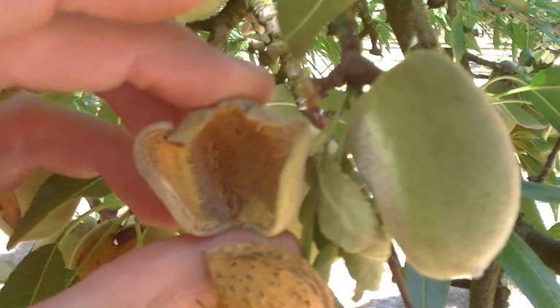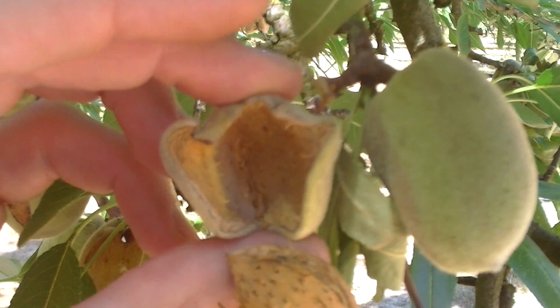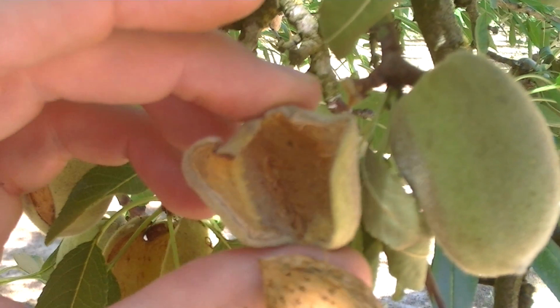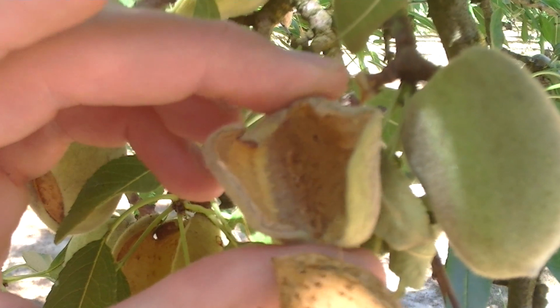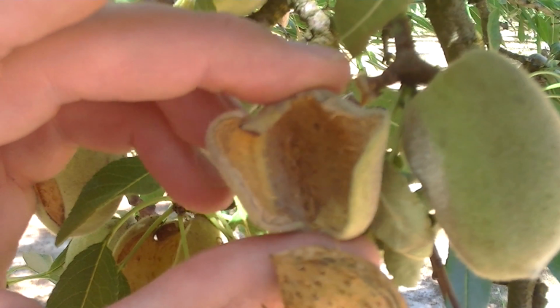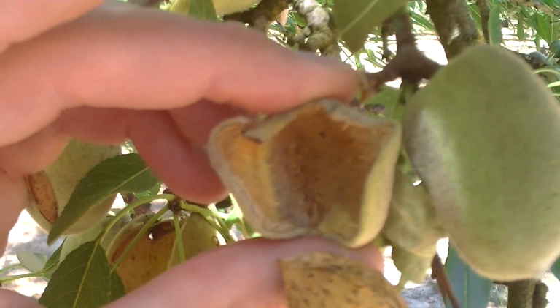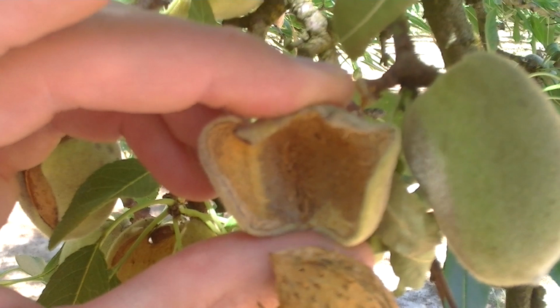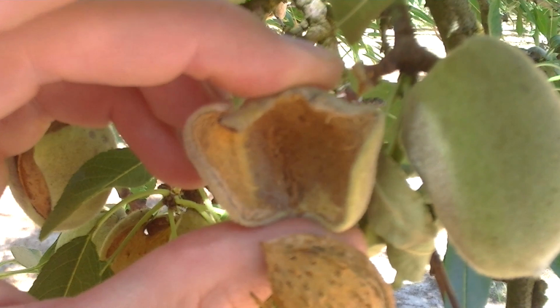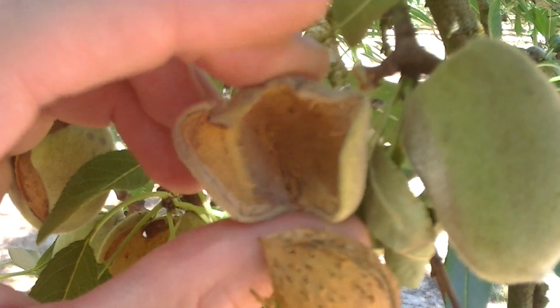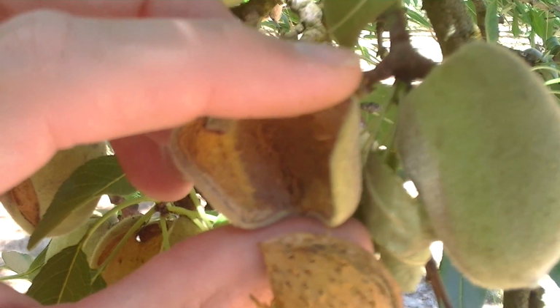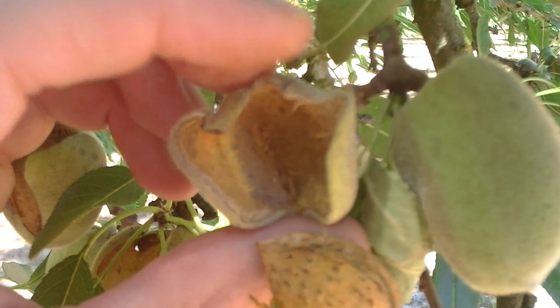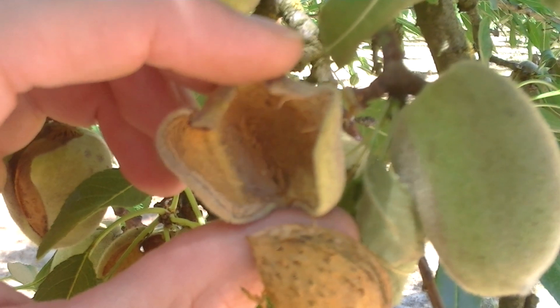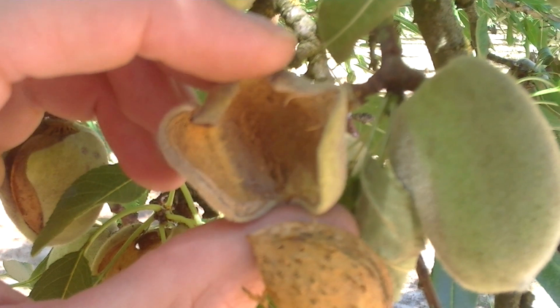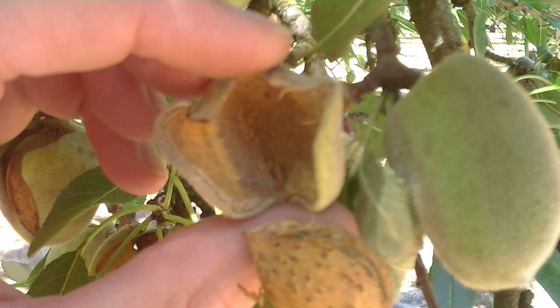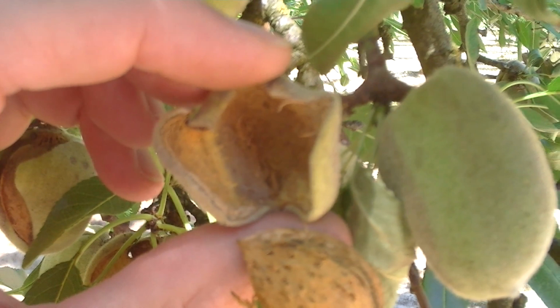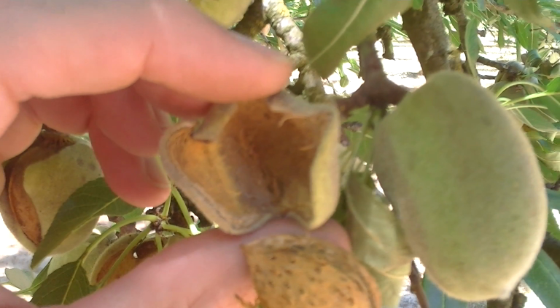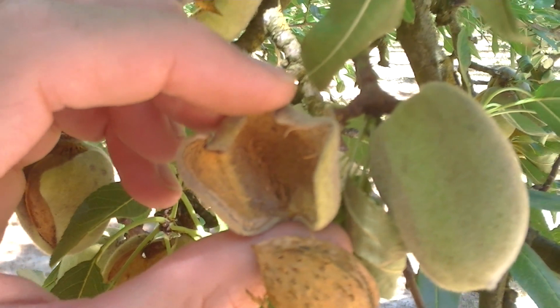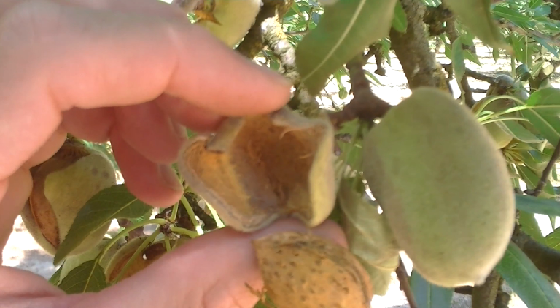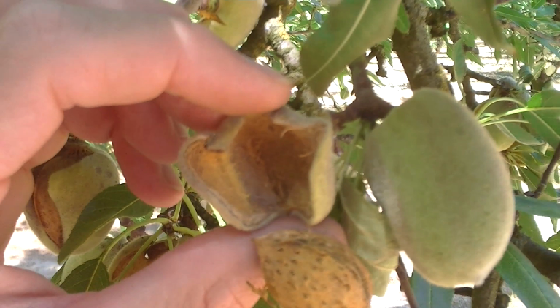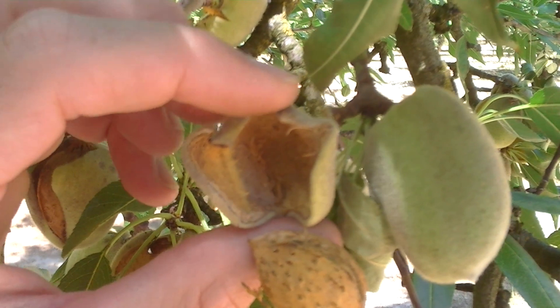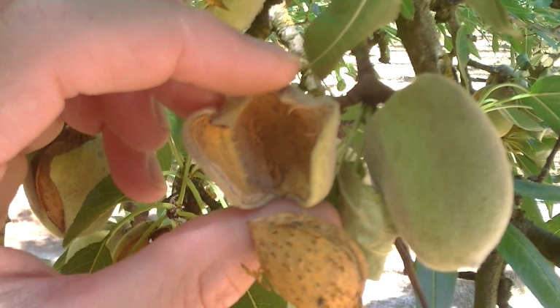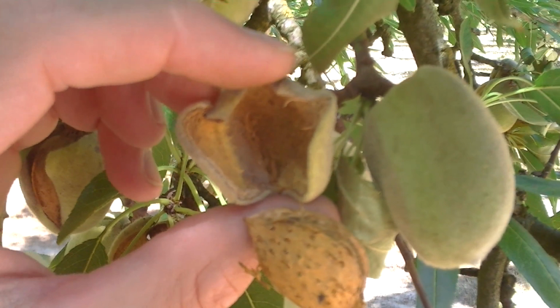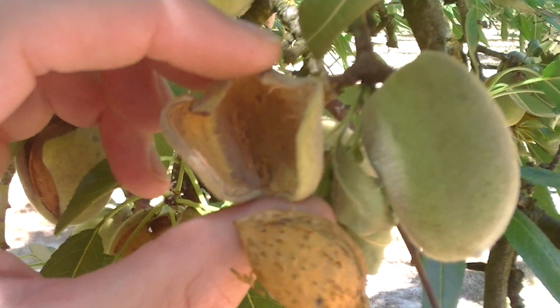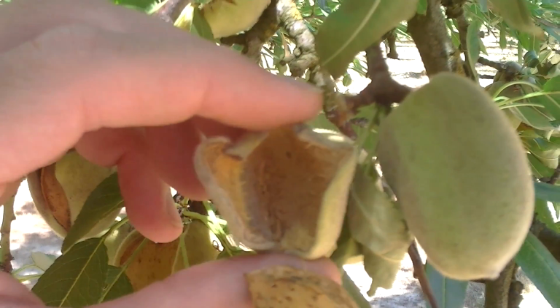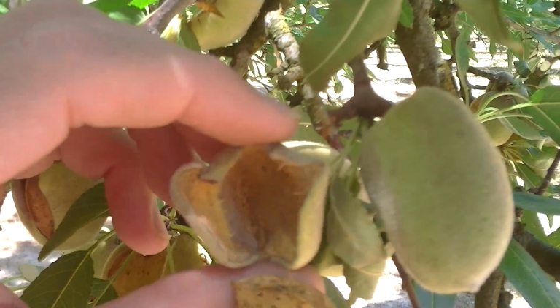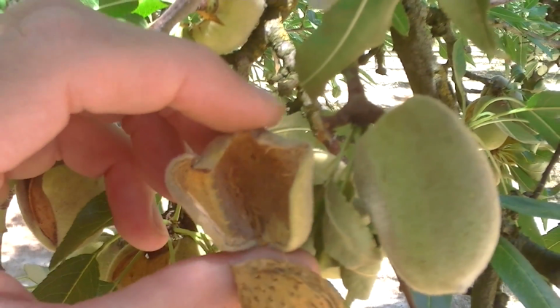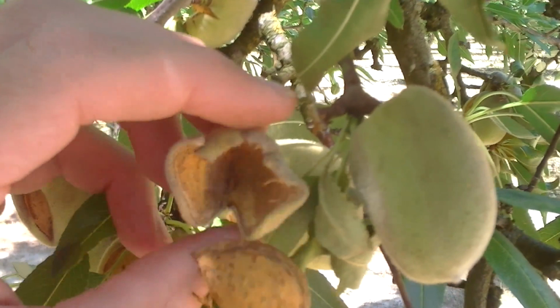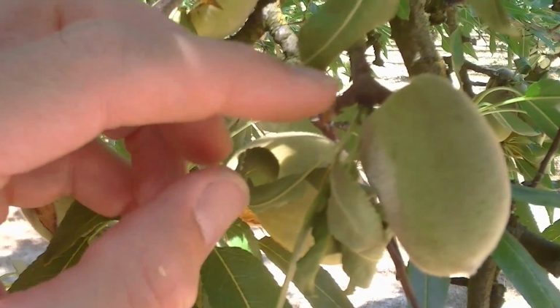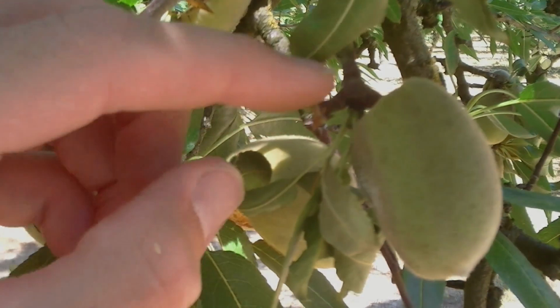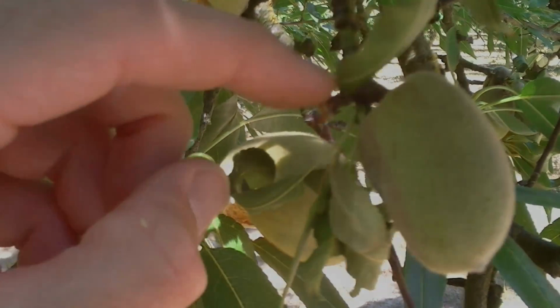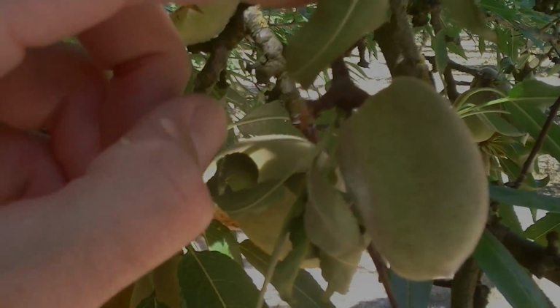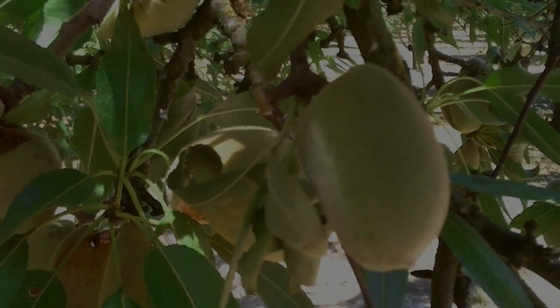It's important to note that this isn't always a grey fuzz. In cases where the Rhizopus pathogen is responsible, it would be black — it would look like a black hair or black fuzz on the inside of the hull — and it does the exact same thing: it produces a toxin that moves back into the branch.